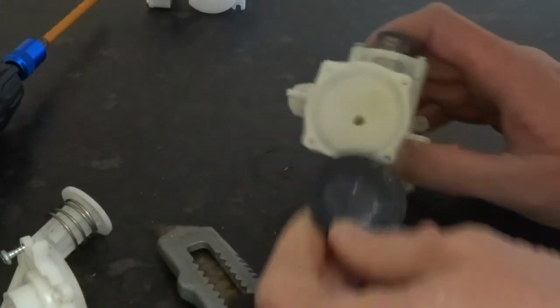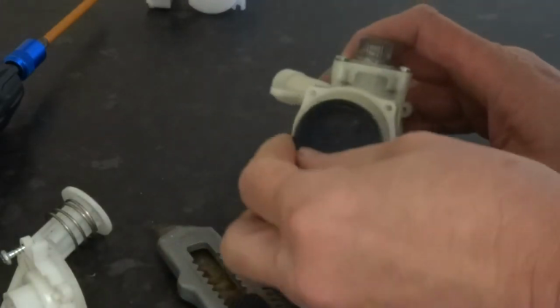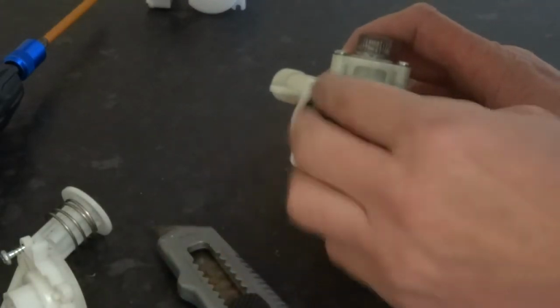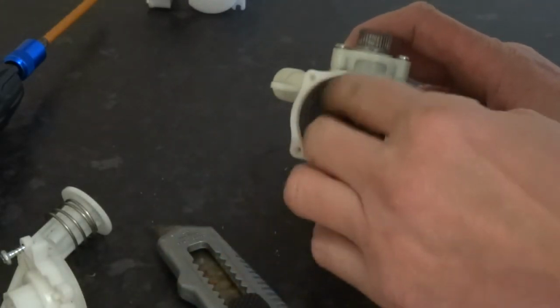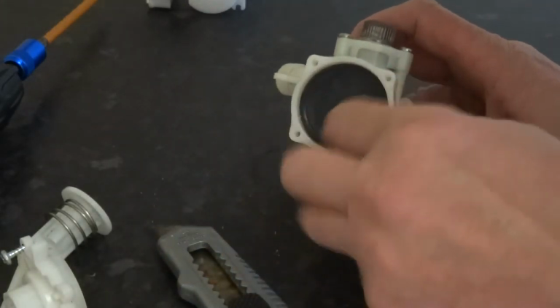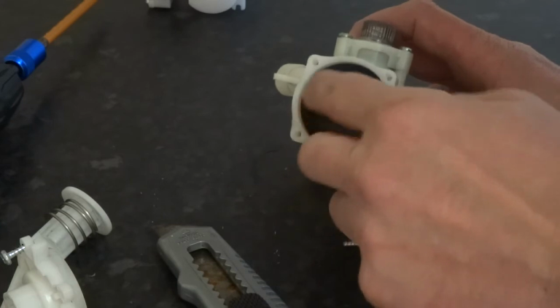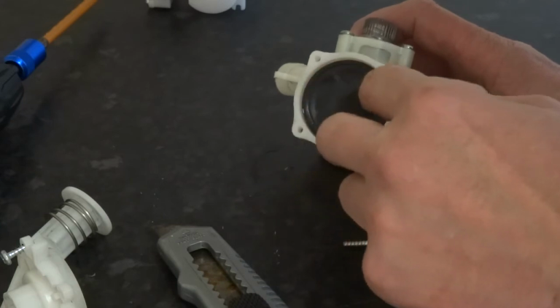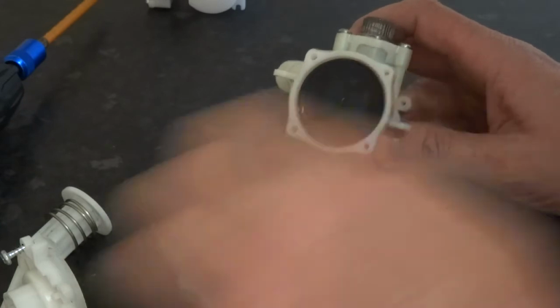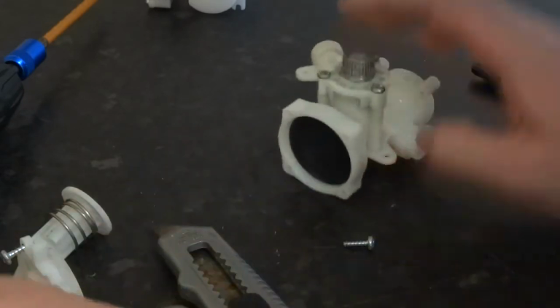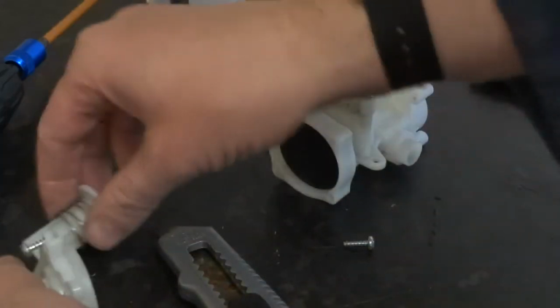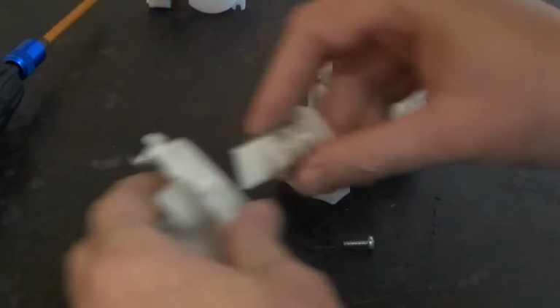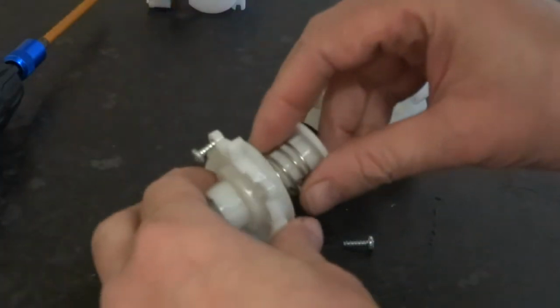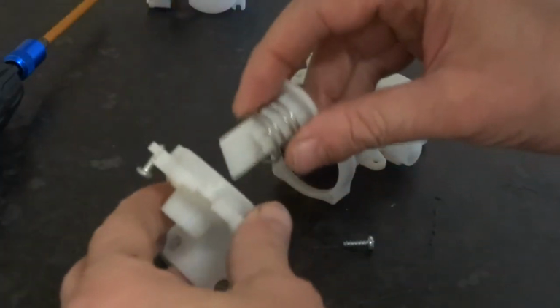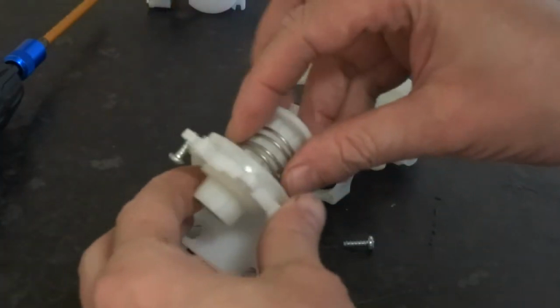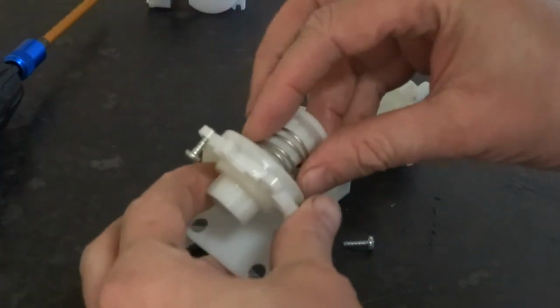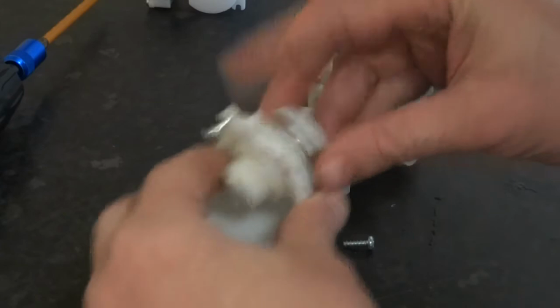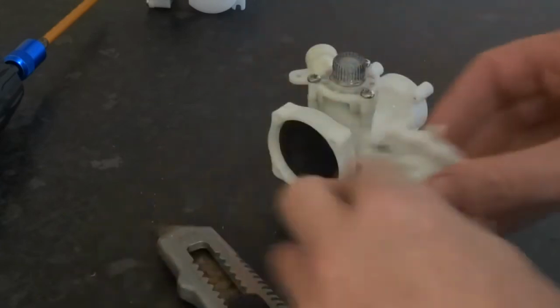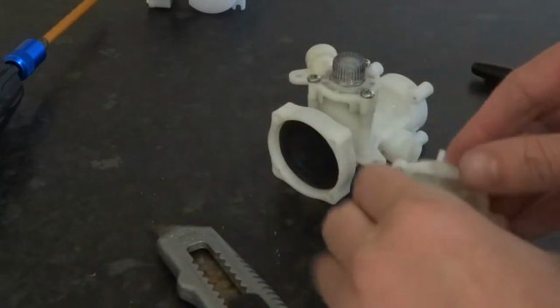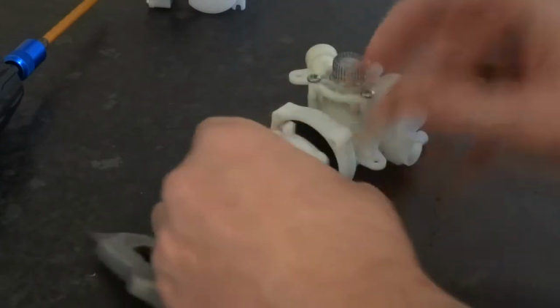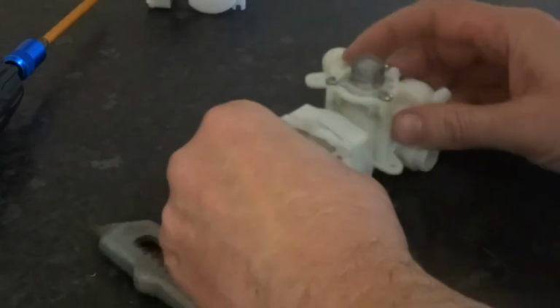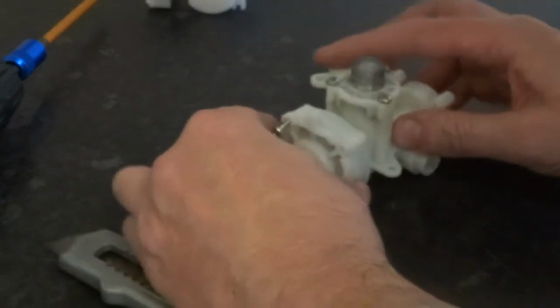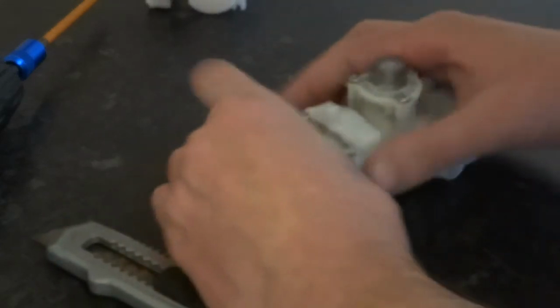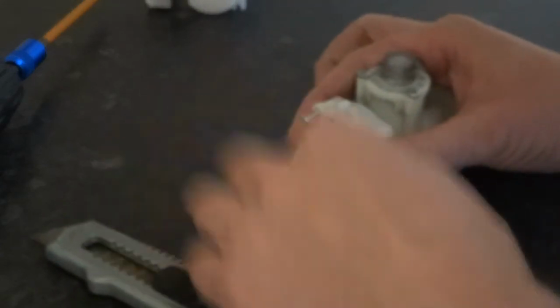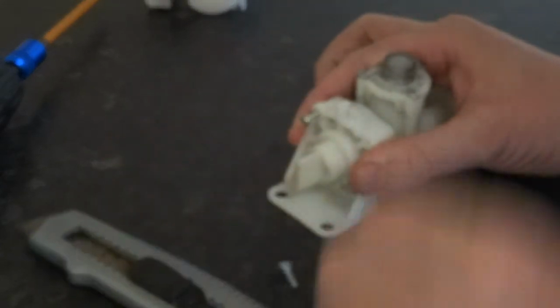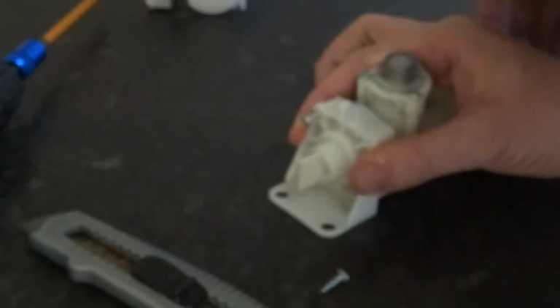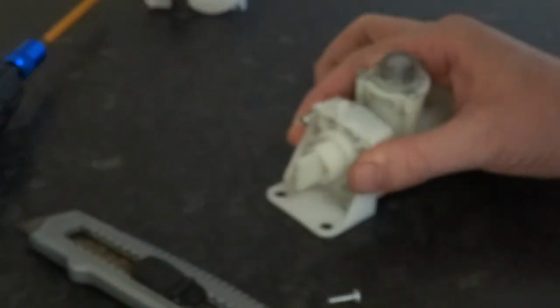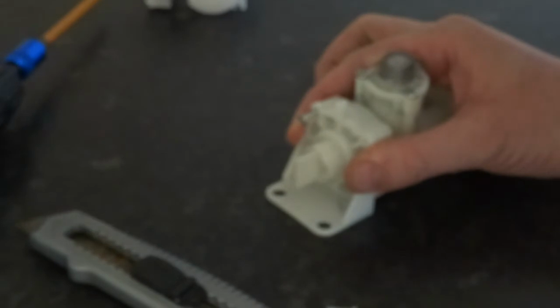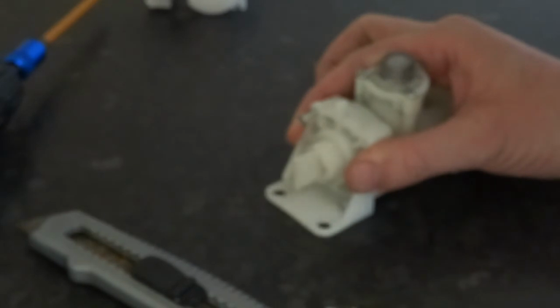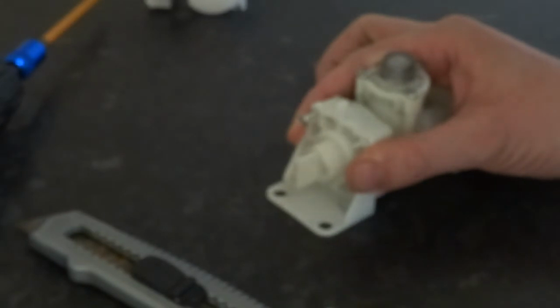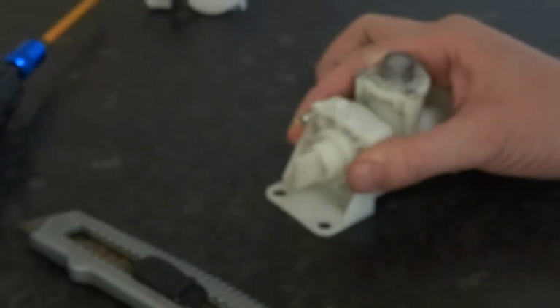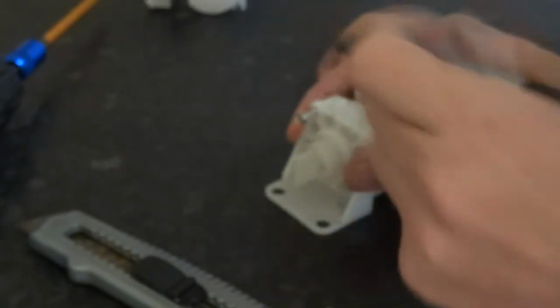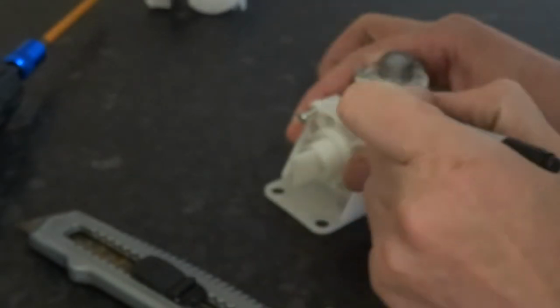To put it back you just press it in place. Make sure this goes back — it only goes one way. Make sure you fit this right; it is probably best to check before you strip it.